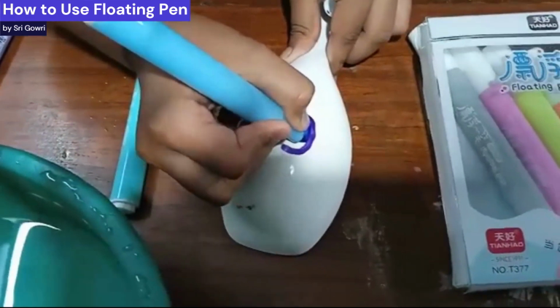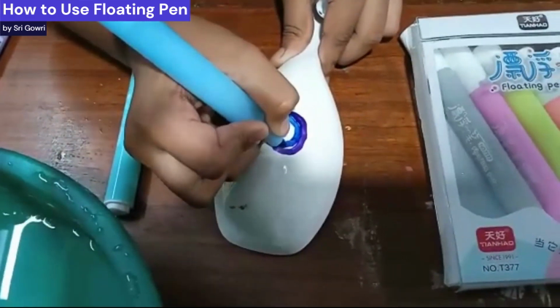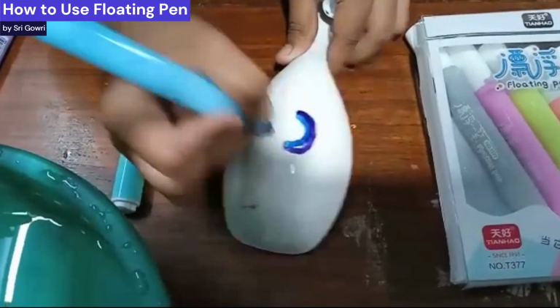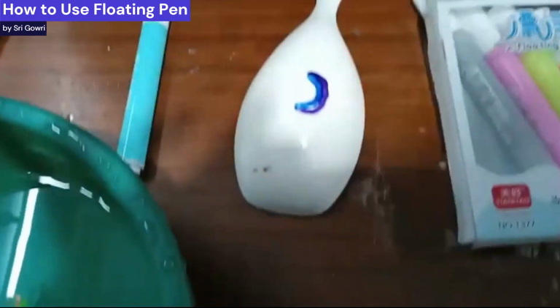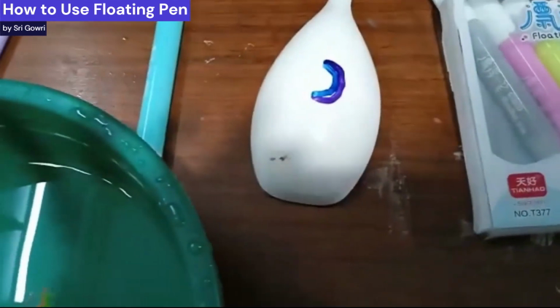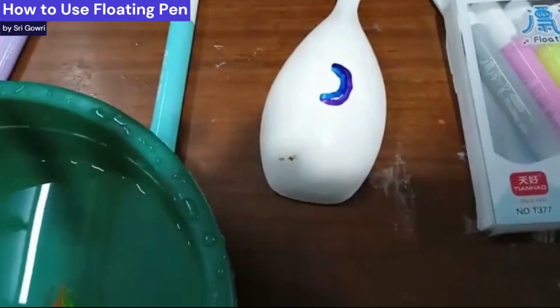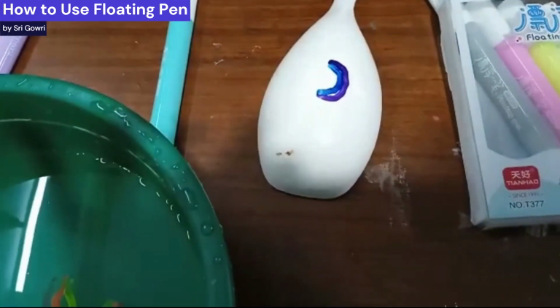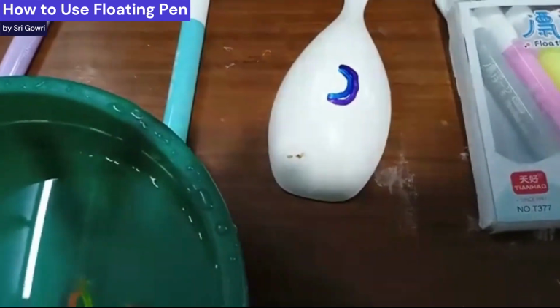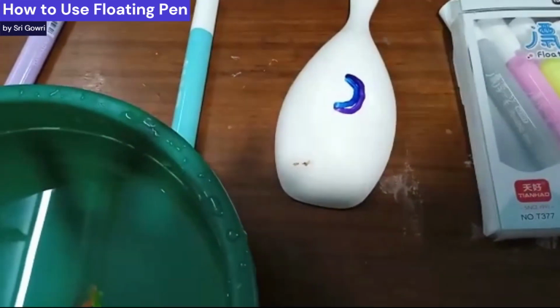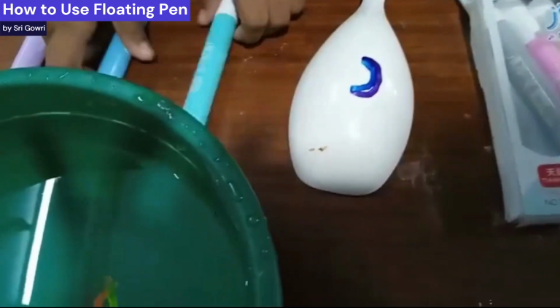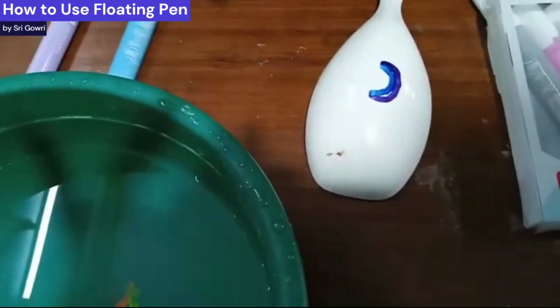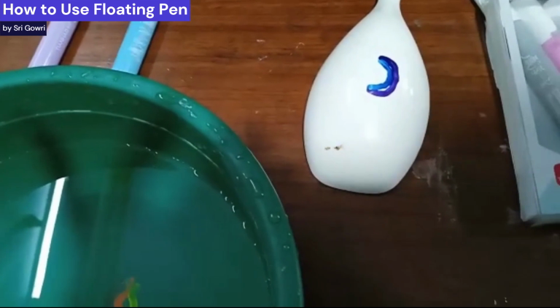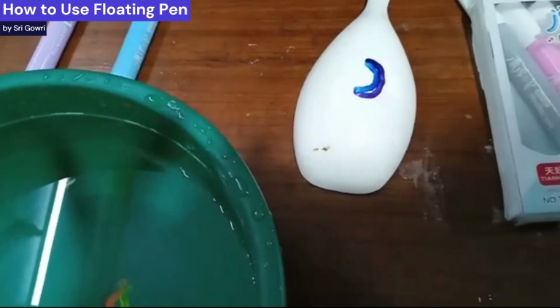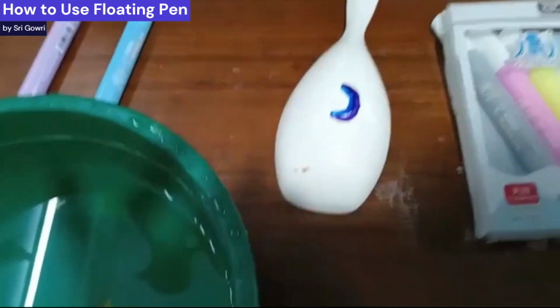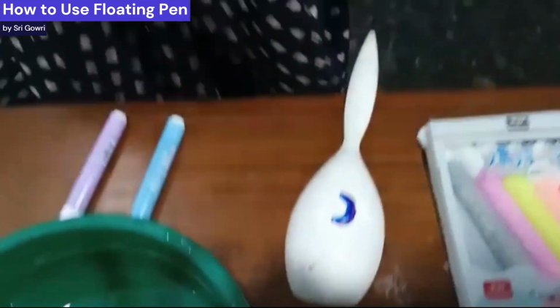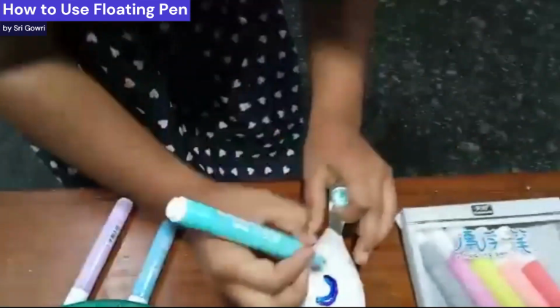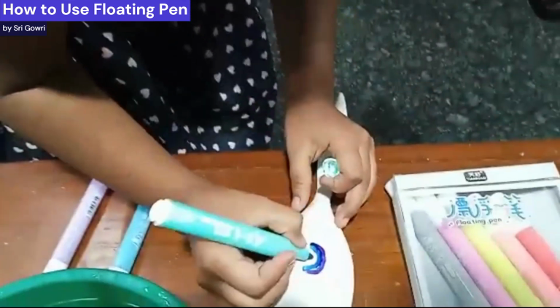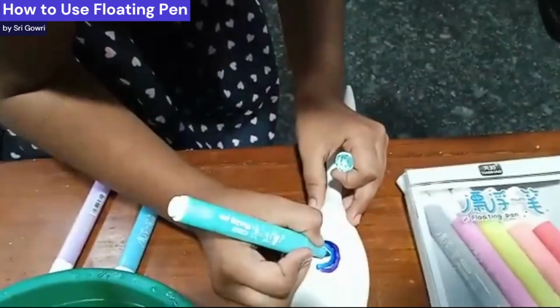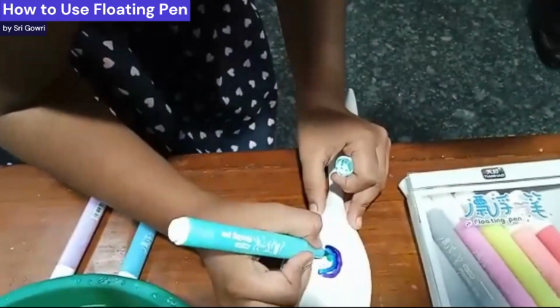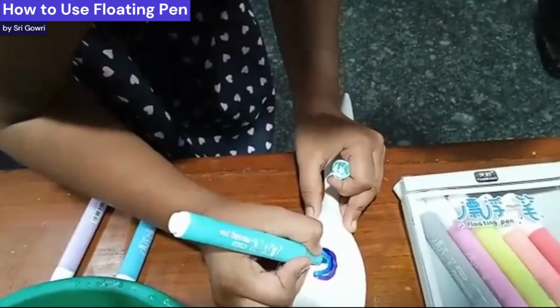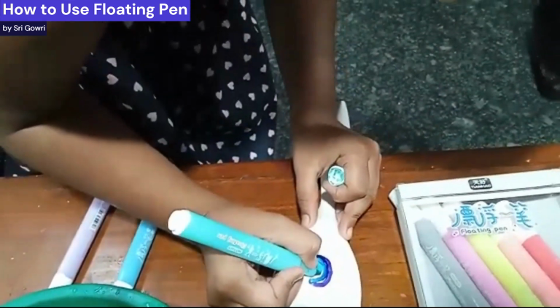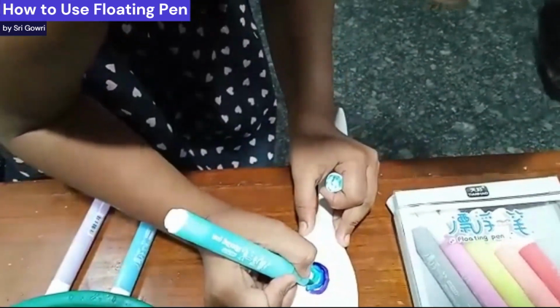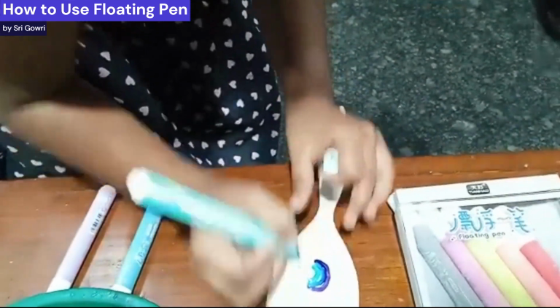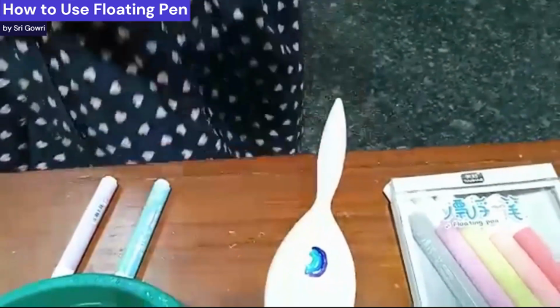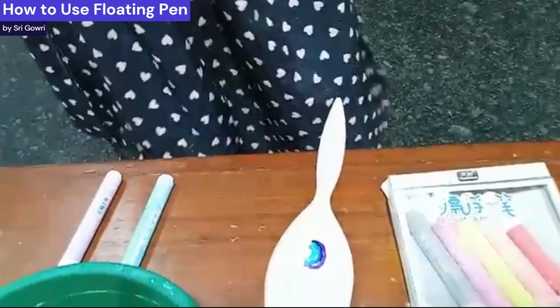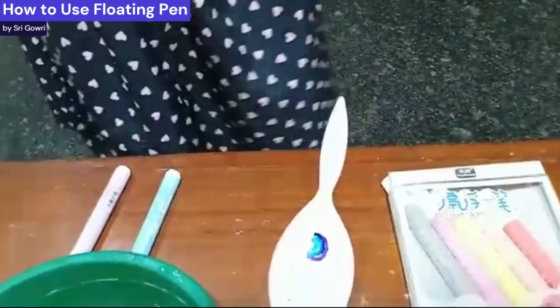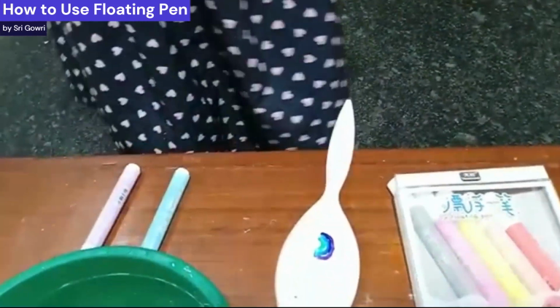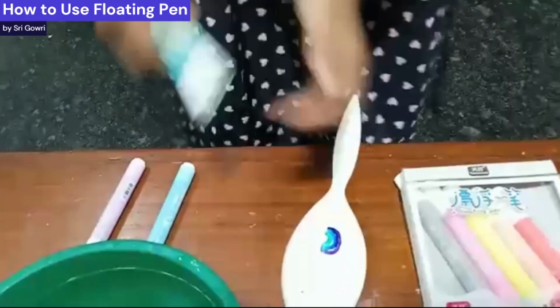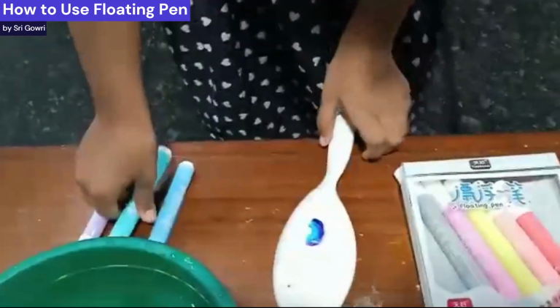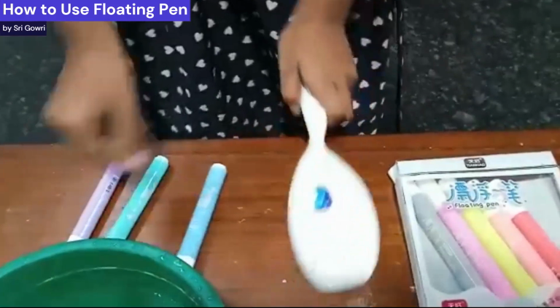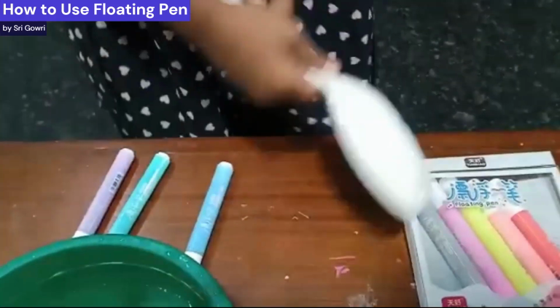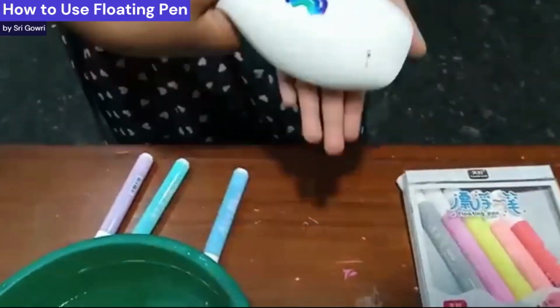The great thing I like about this is that they can also be used as whiteboard markers, because they're like dry-erase markers — basically just whiteboard markers. So you can see we have our image here.